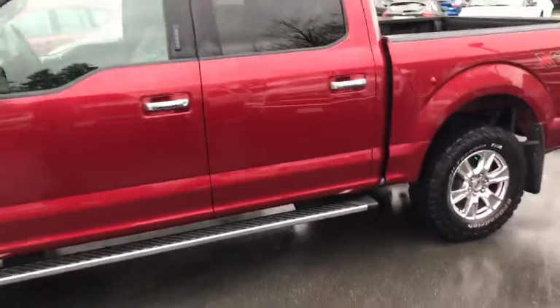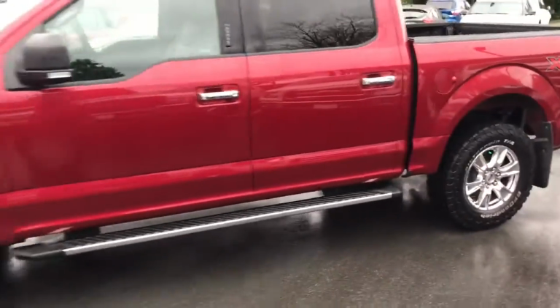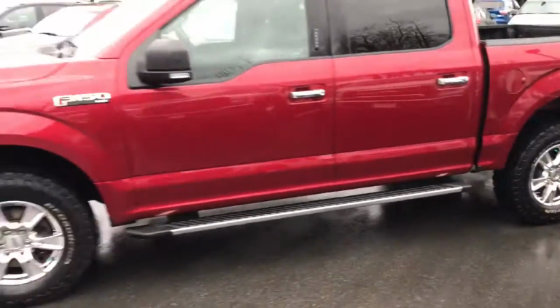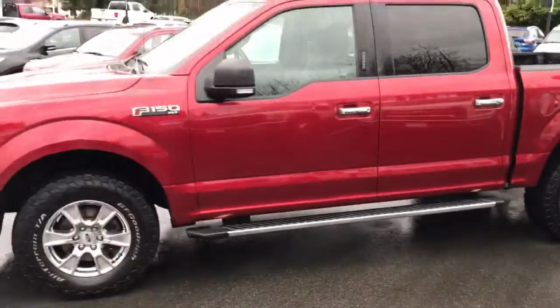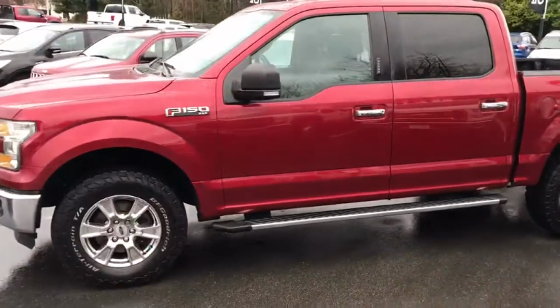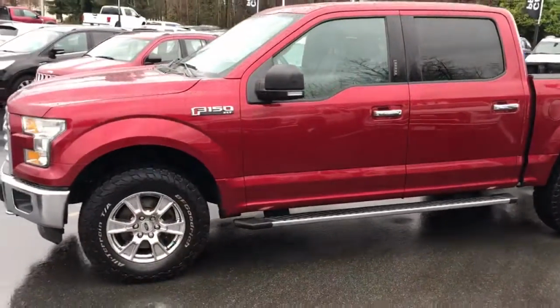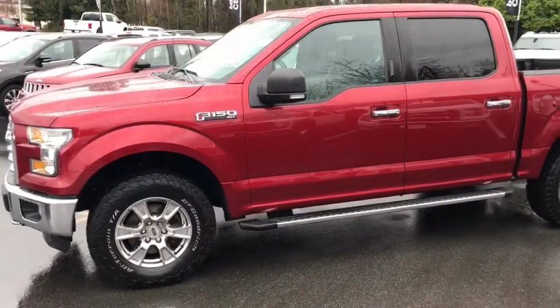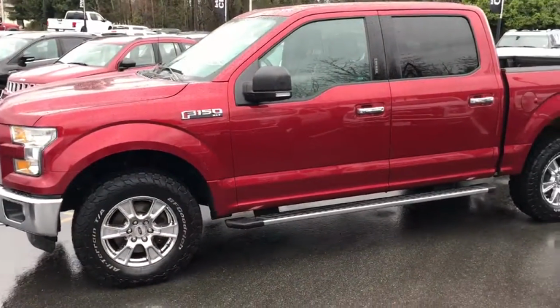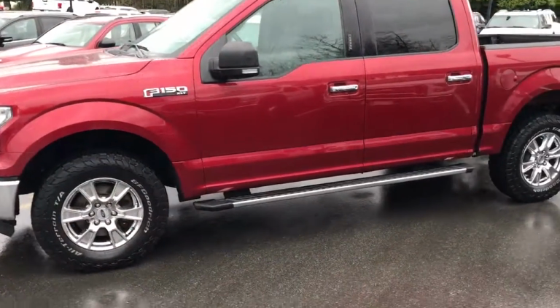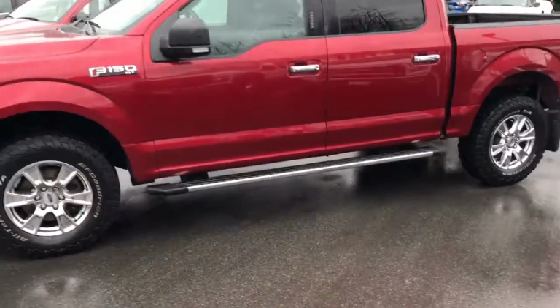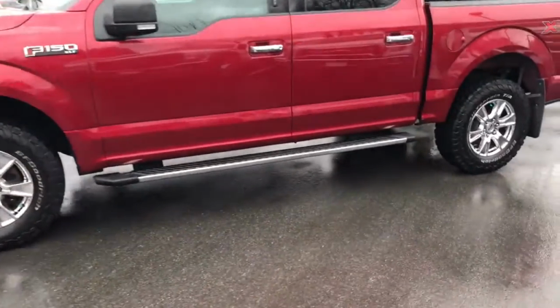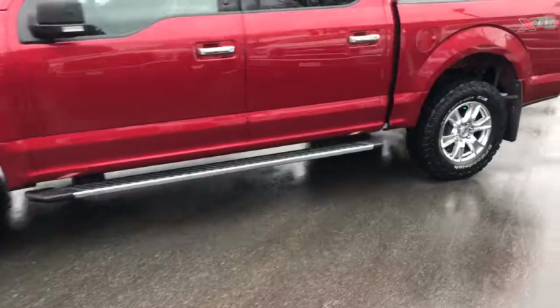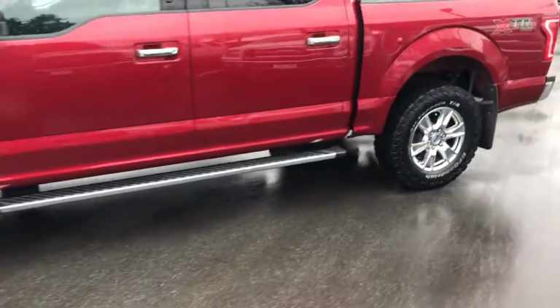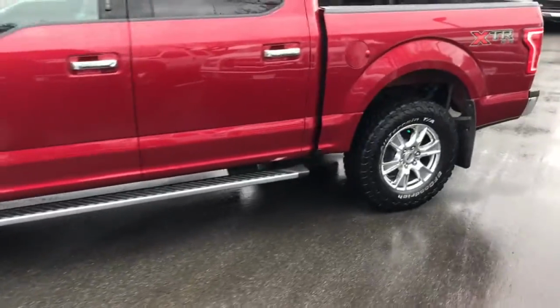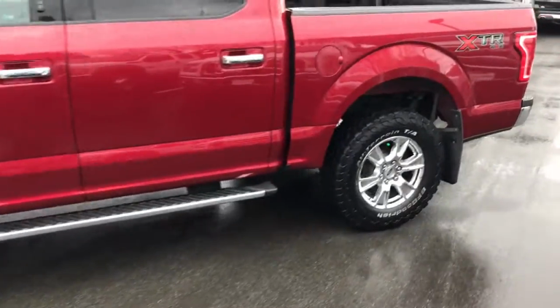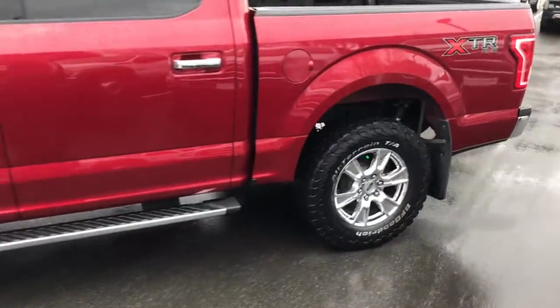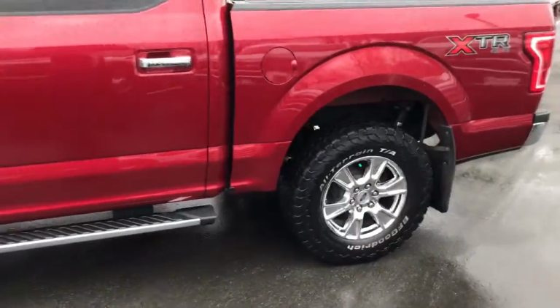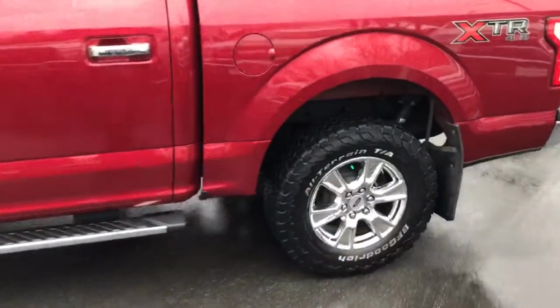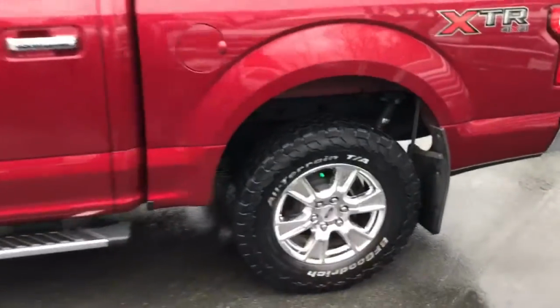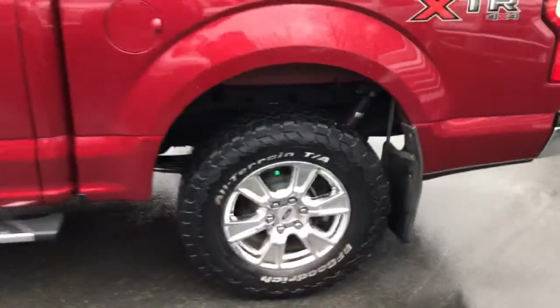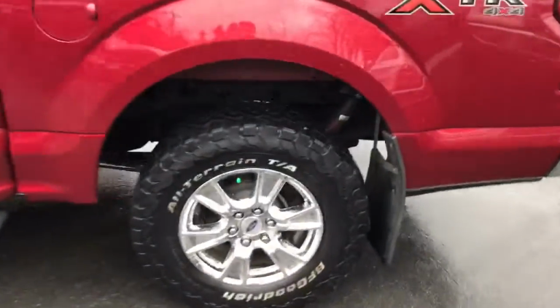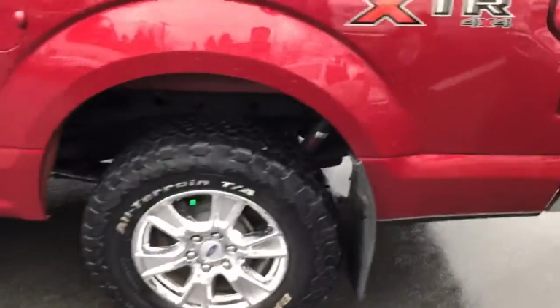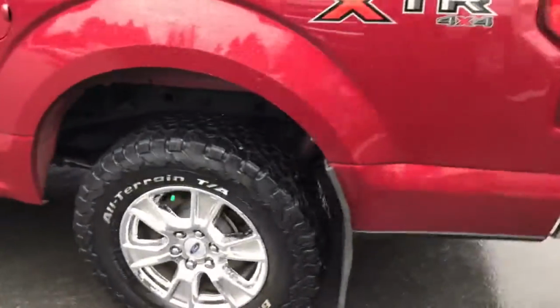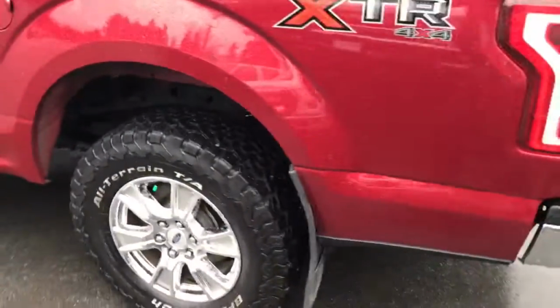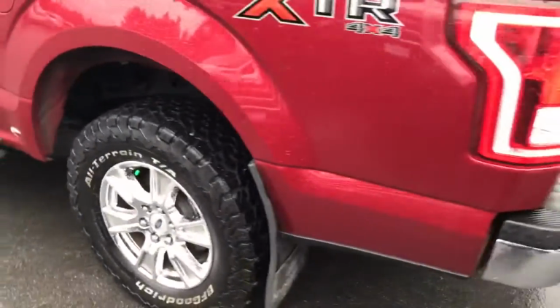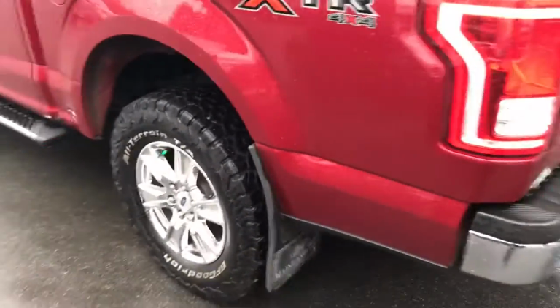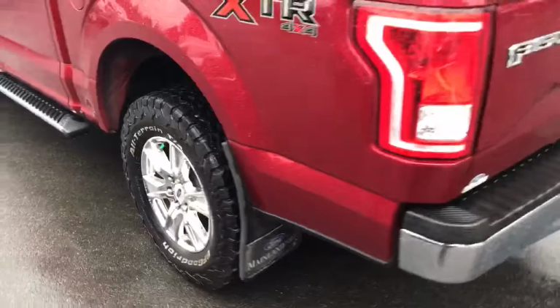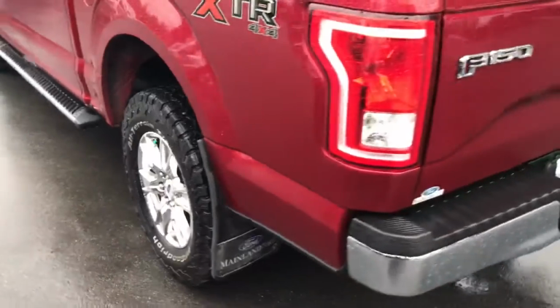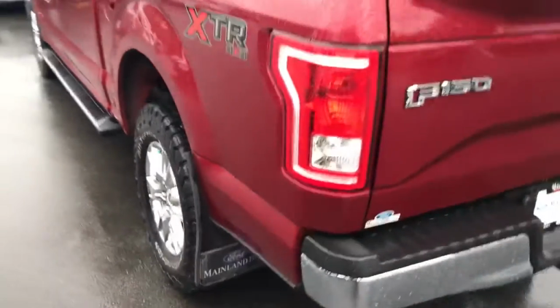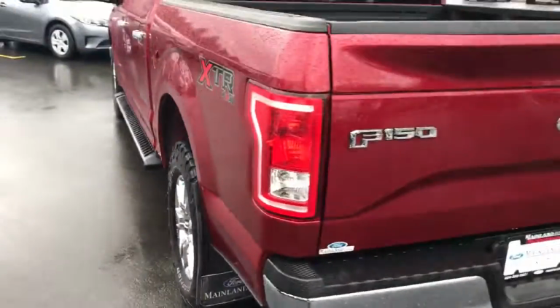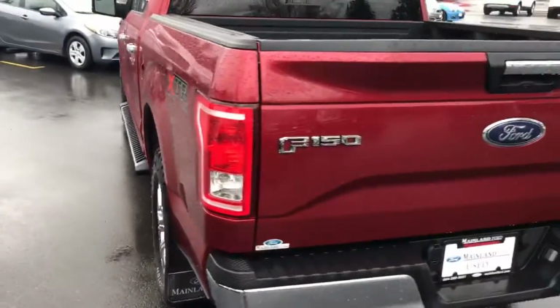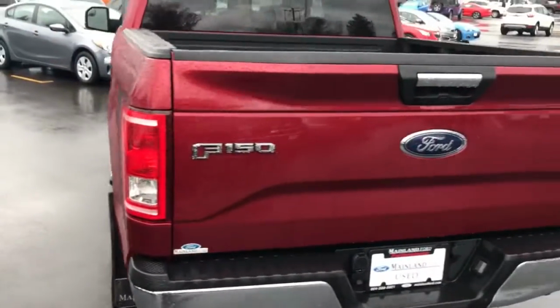Stepping back so you can look at it a little further from the side. No dents, scratches, or anything that I can find on the truck. We've got the mud flaps on the back here, coming around the back.